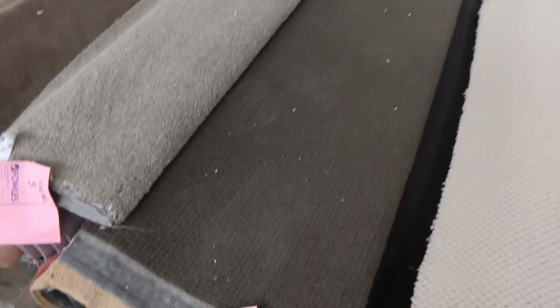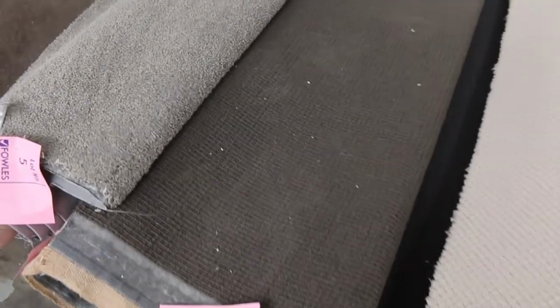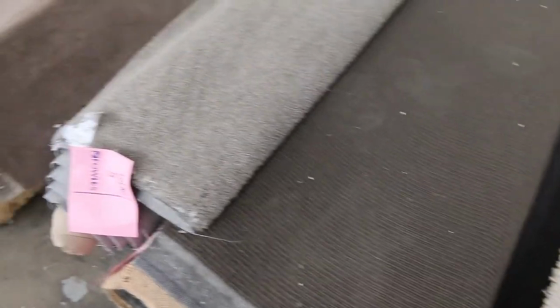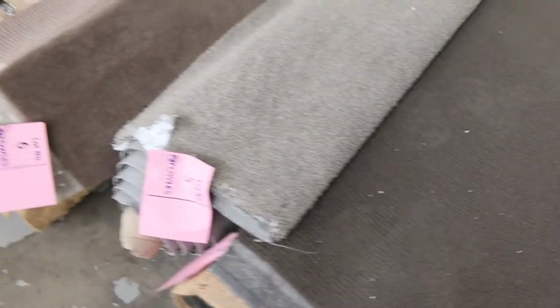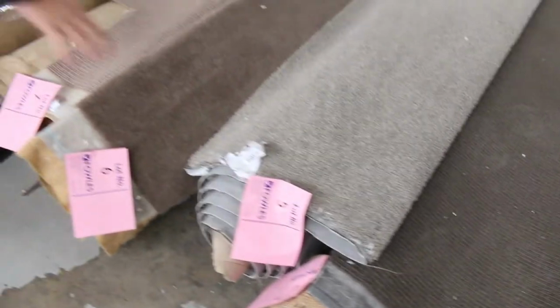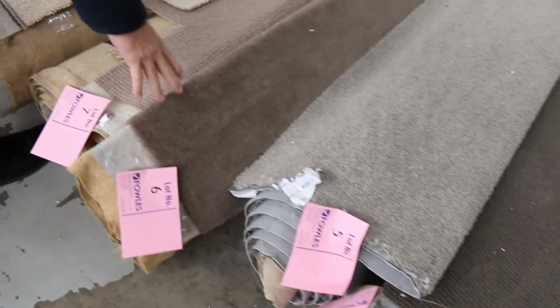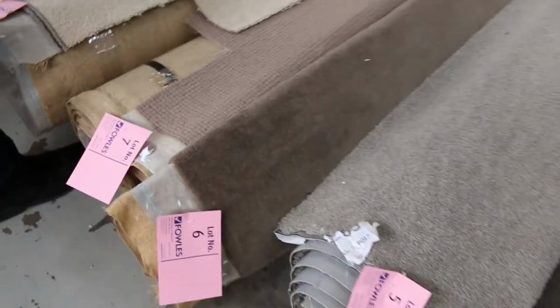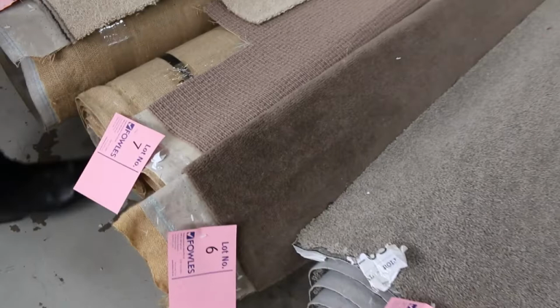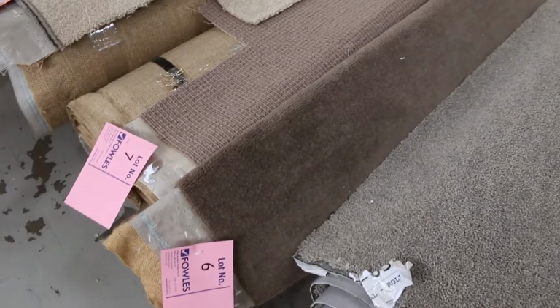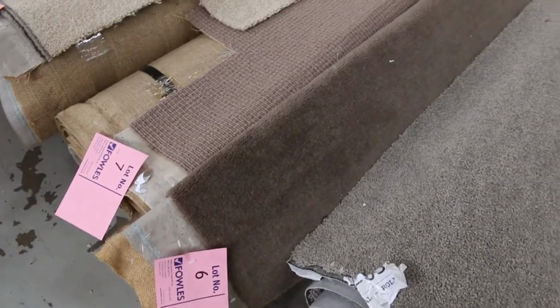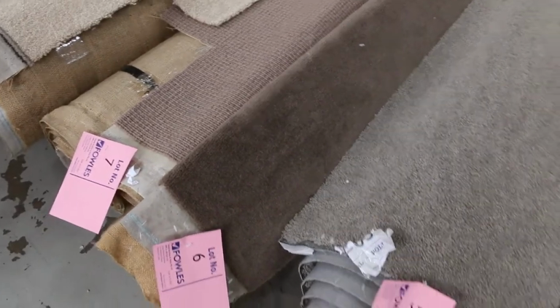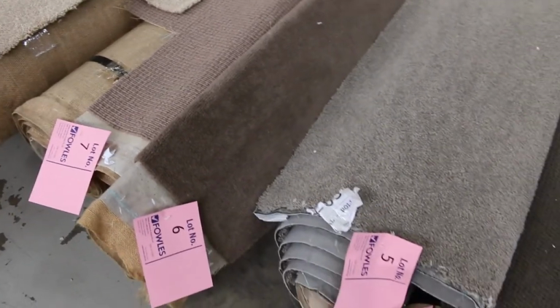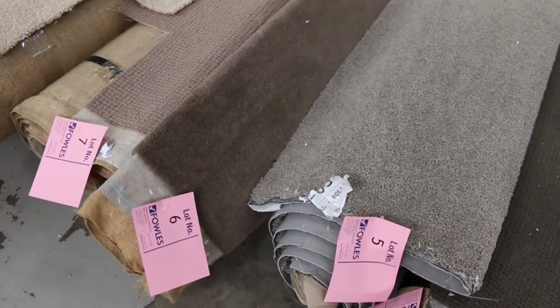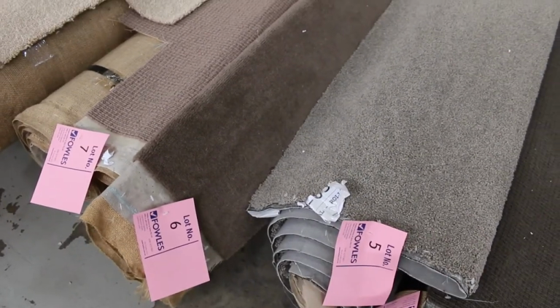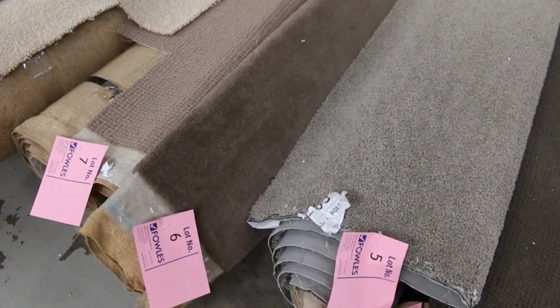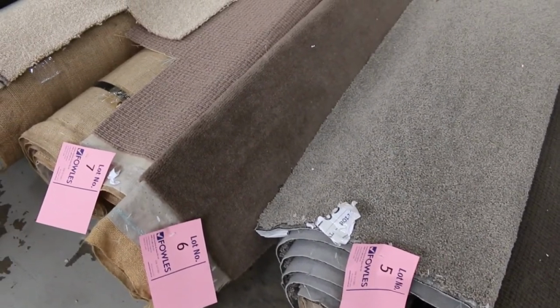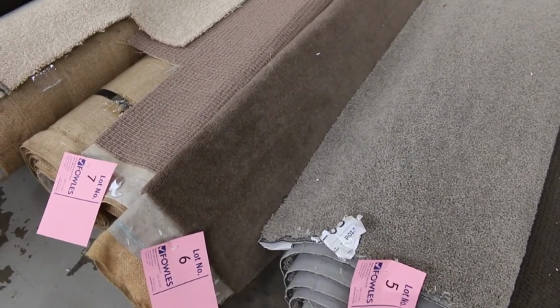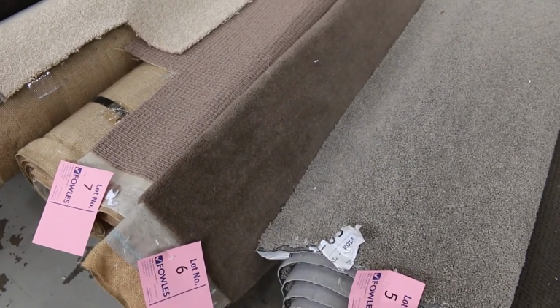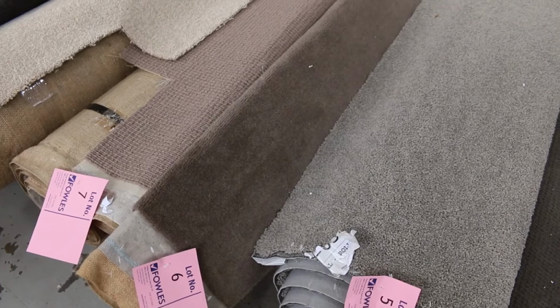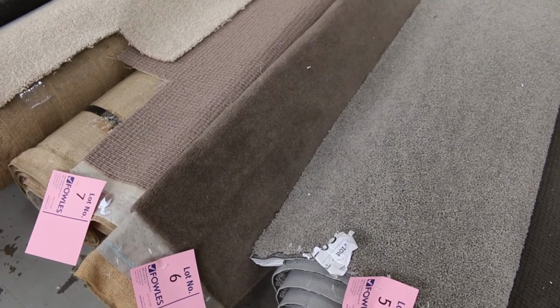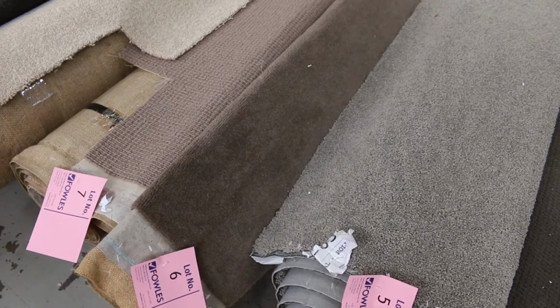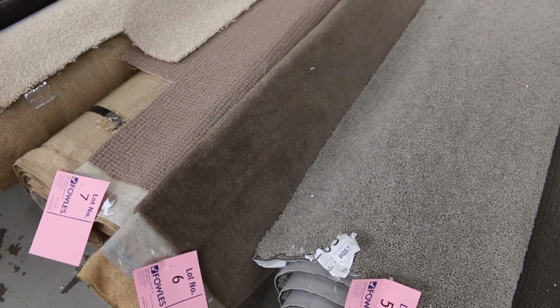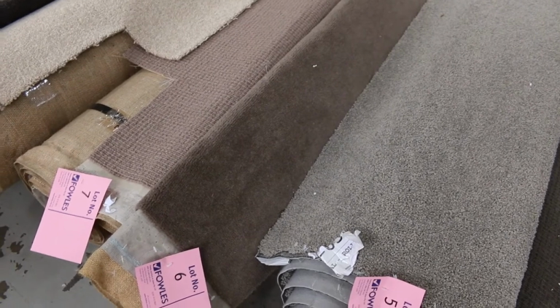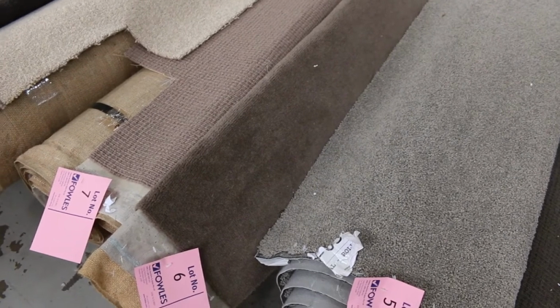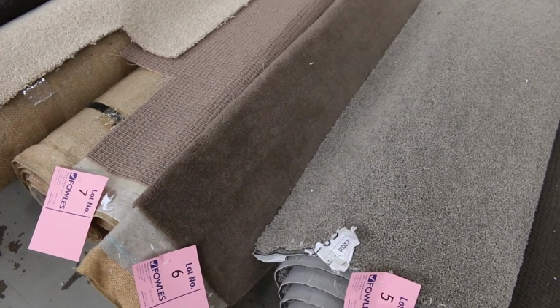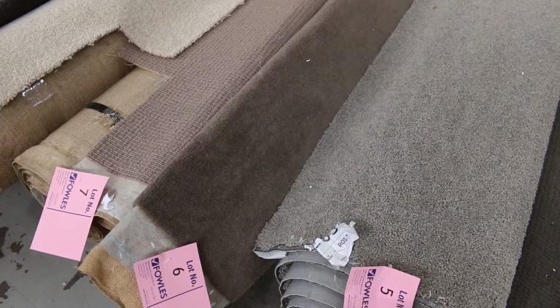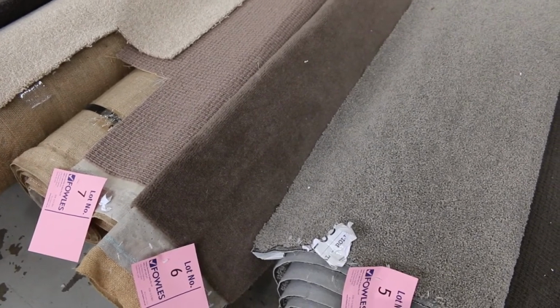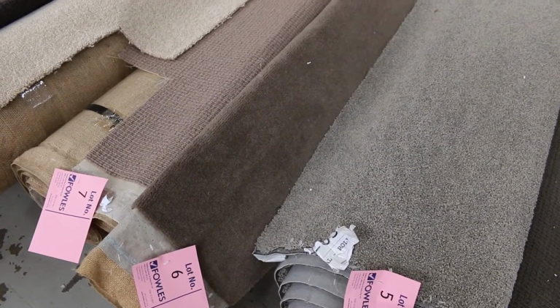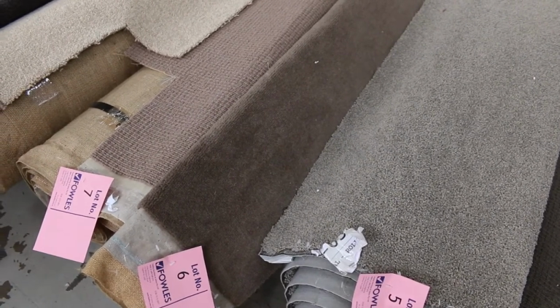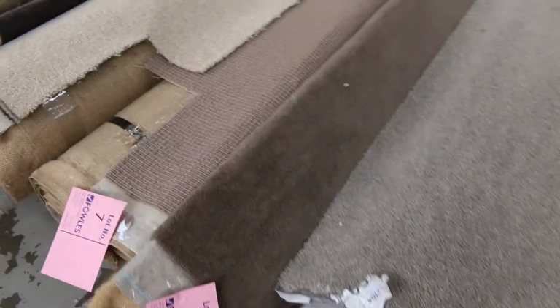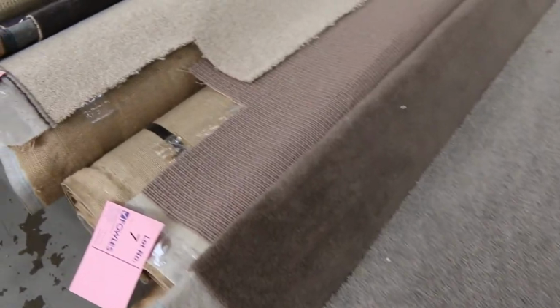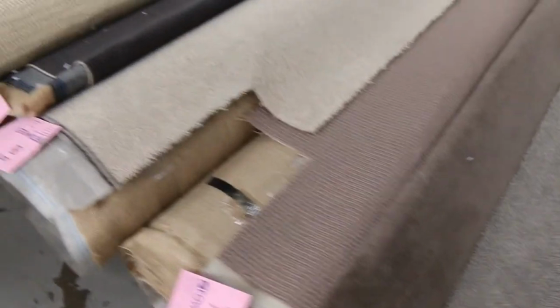We've got some nice wools, we've got loop piles, plush pile. We're selling by the broad loom metre, so you can pick up a 4 metre piece of carpet — which is generally around about a room lot size — and it's only going to cost you around about $100 plus buyer's premium. So really good value on the off-cuts and roll-ins.